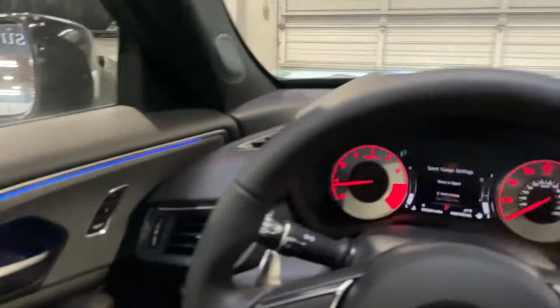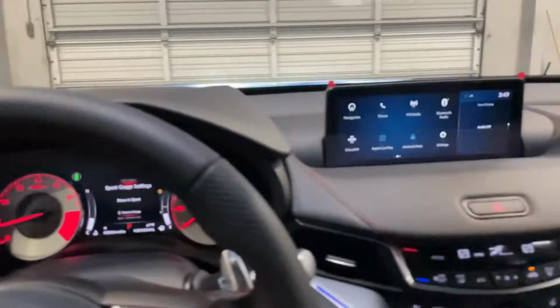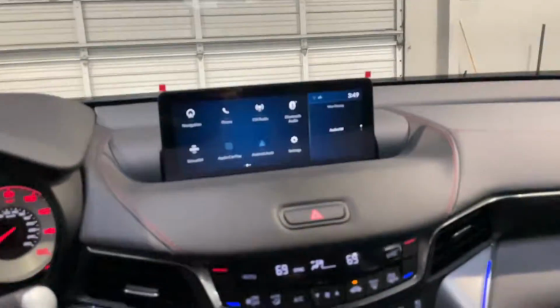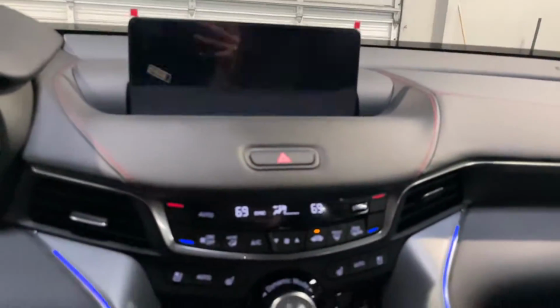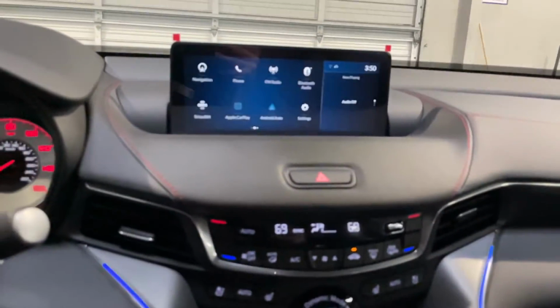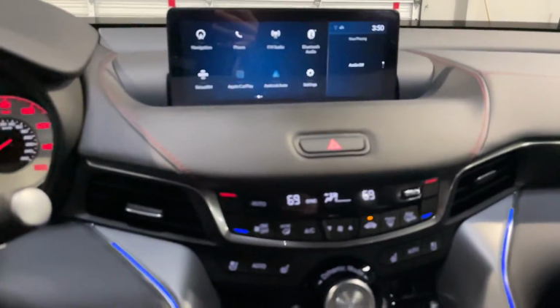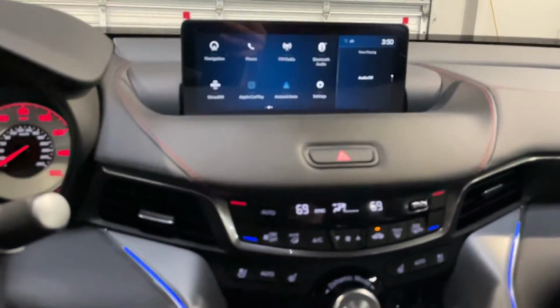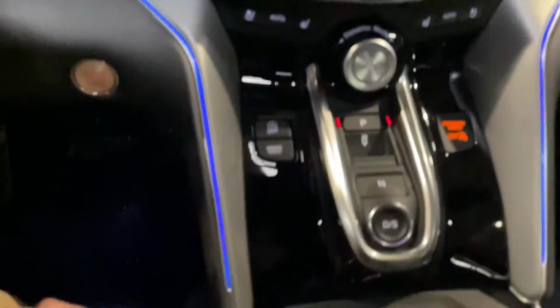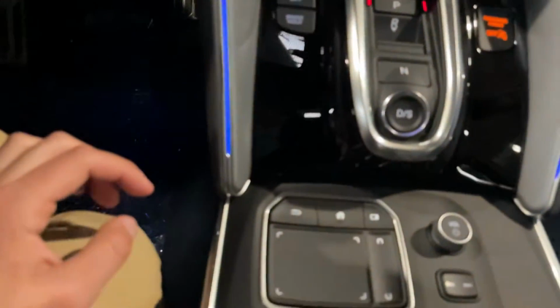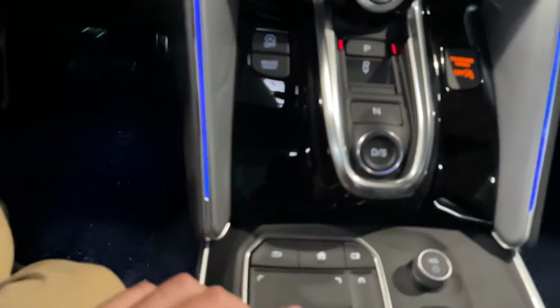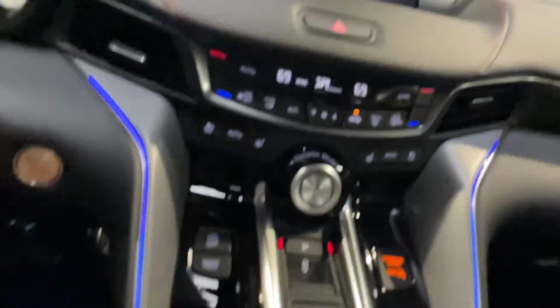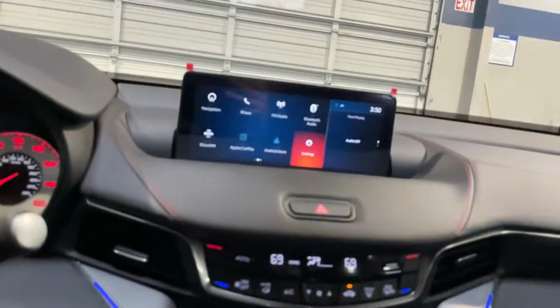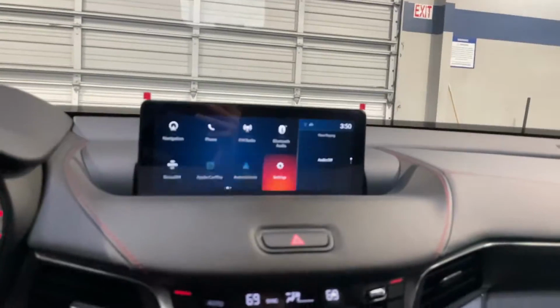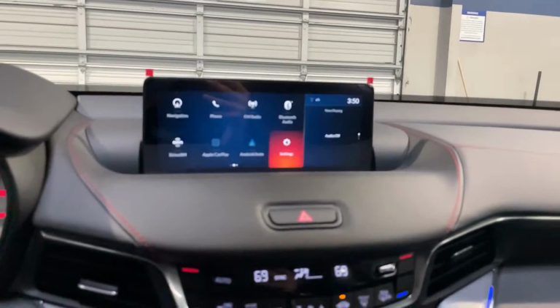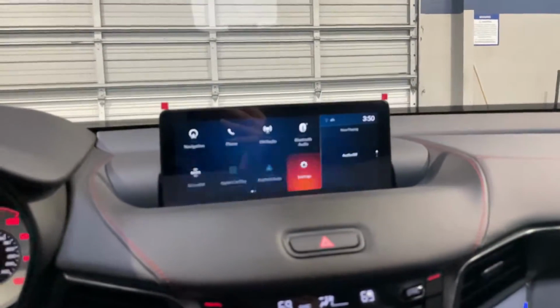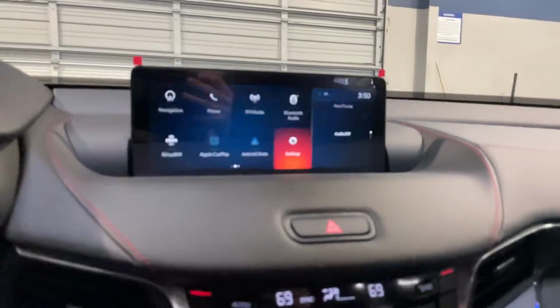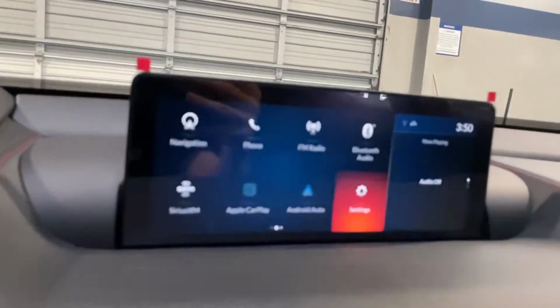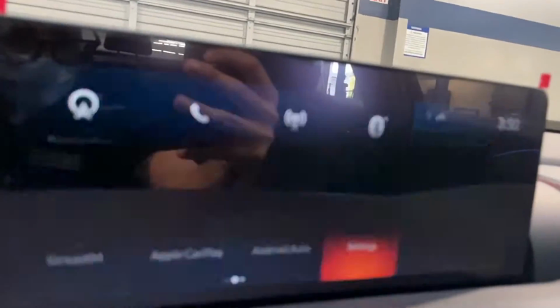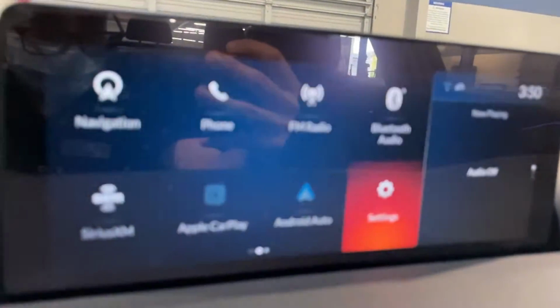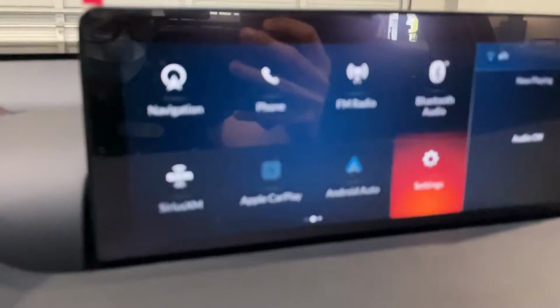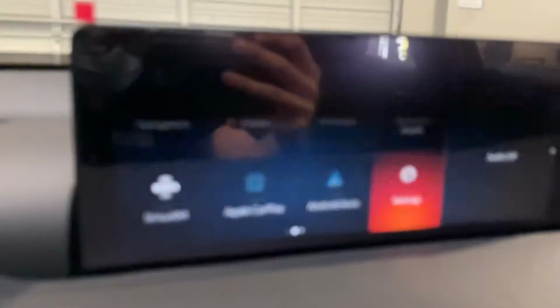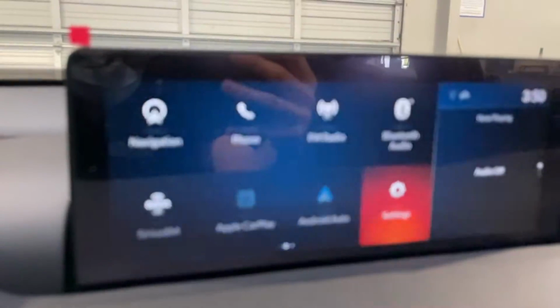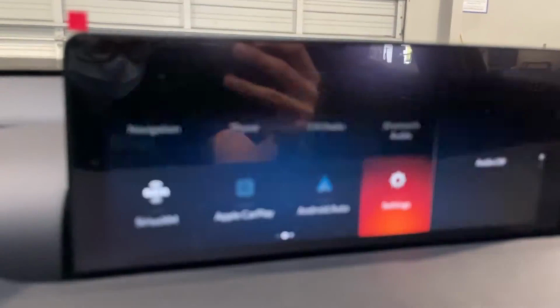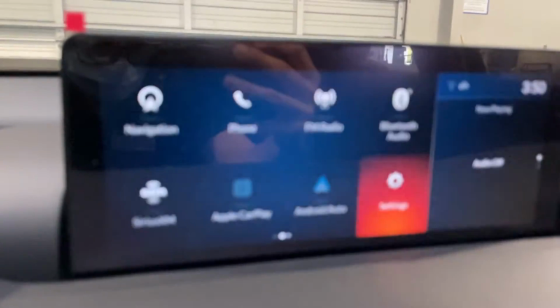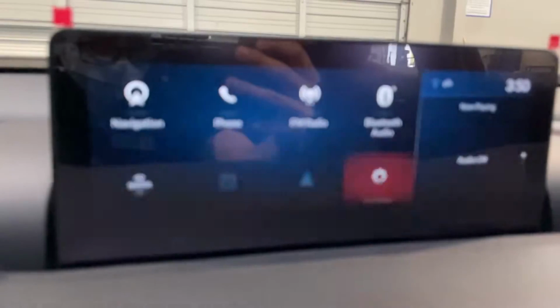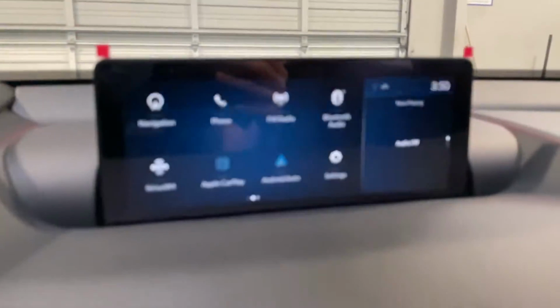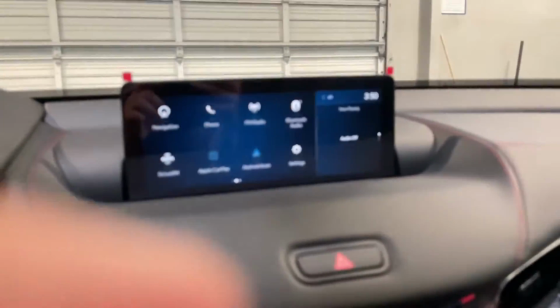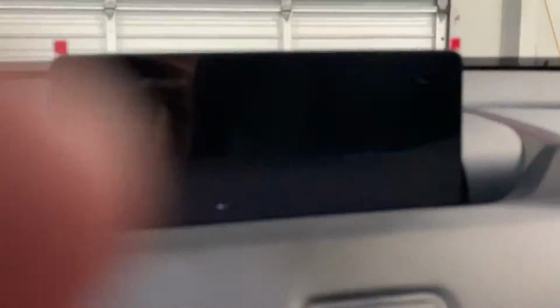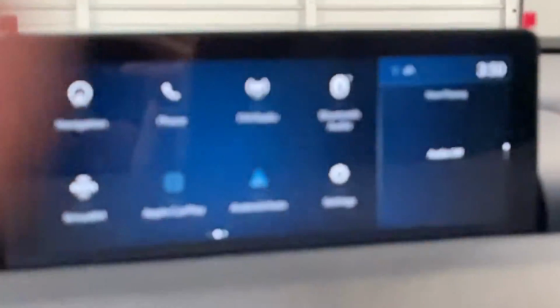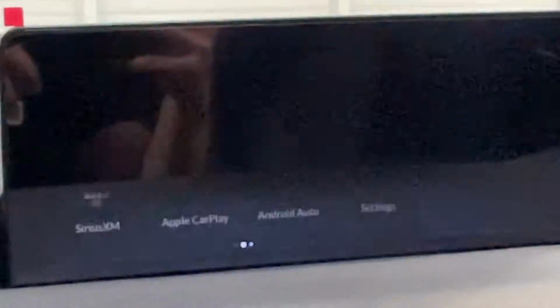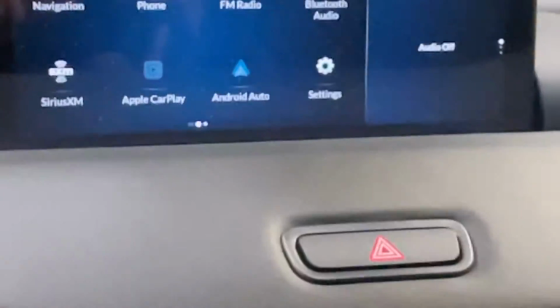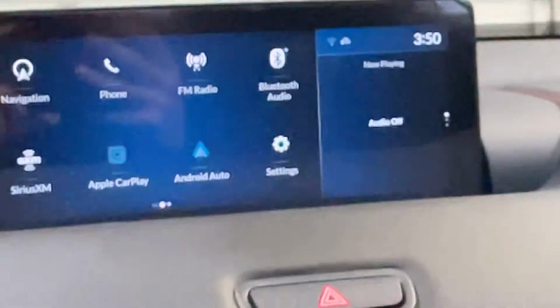We are going to use the touchpad to get to these settings. Let's just focus in on that.